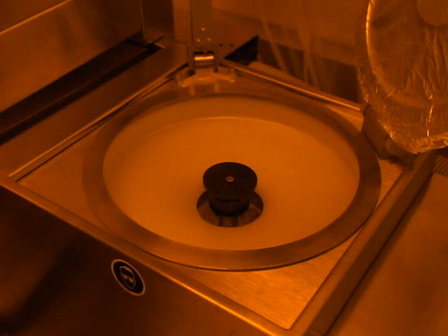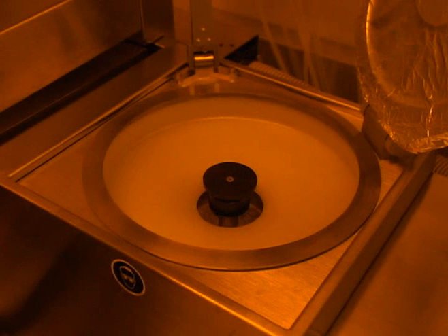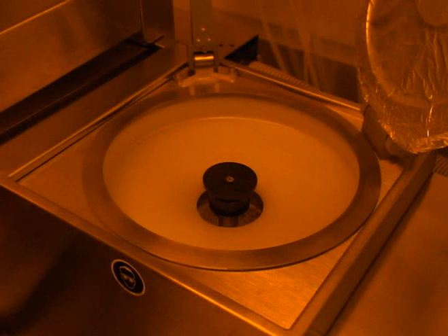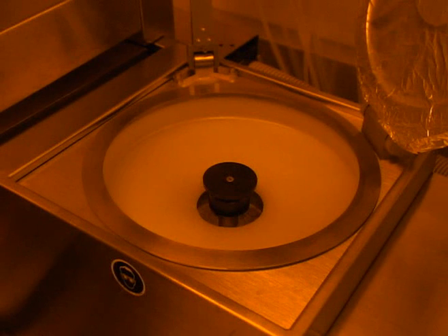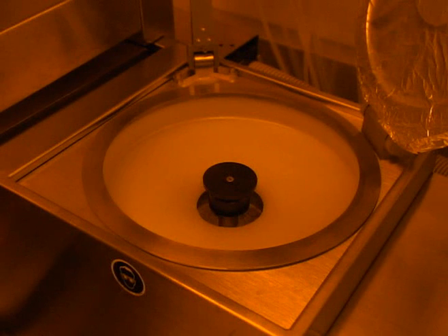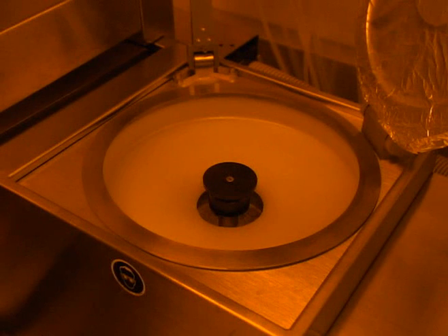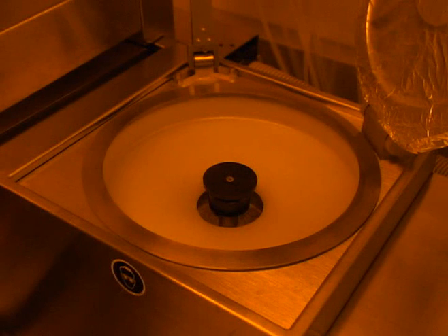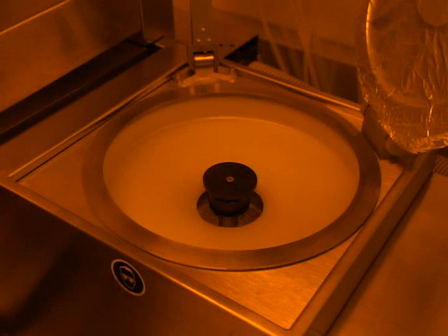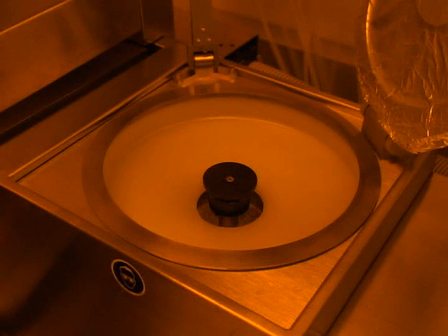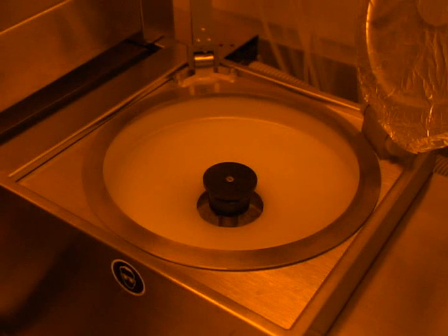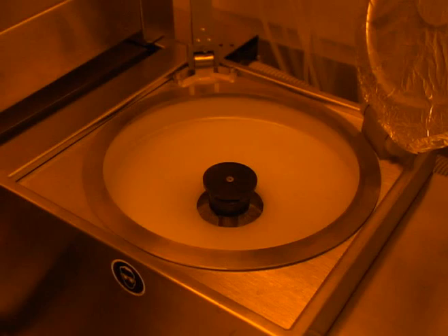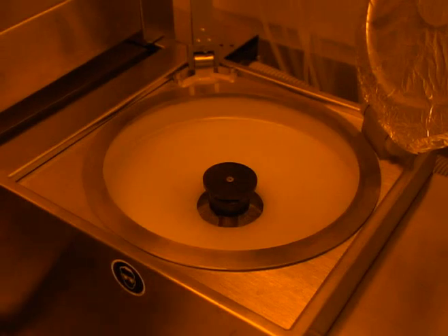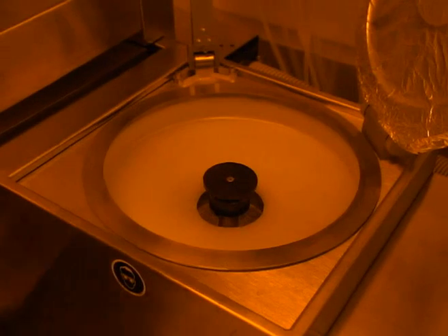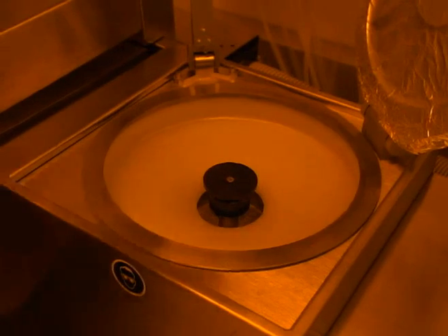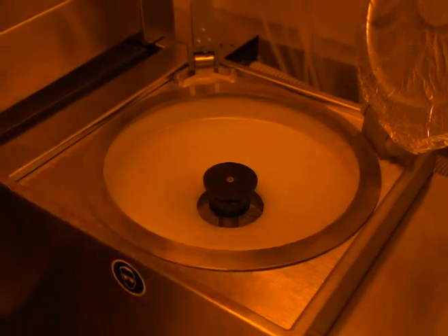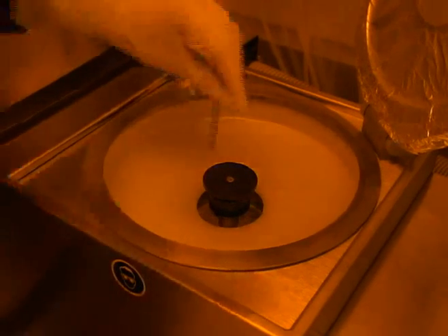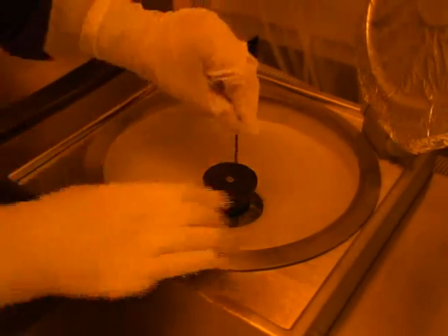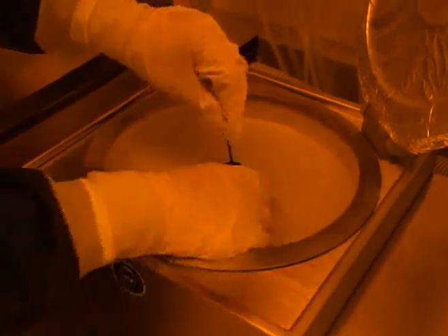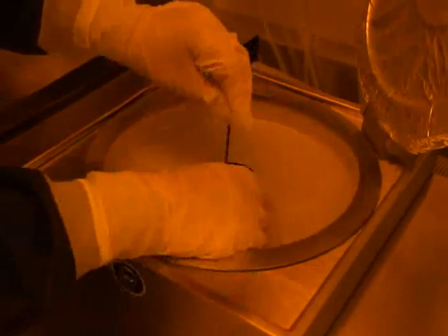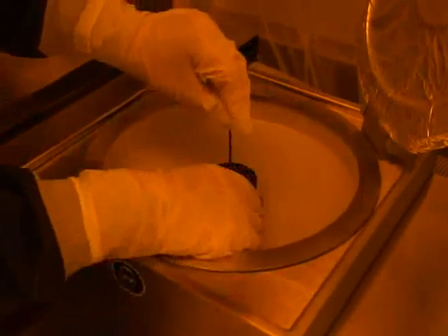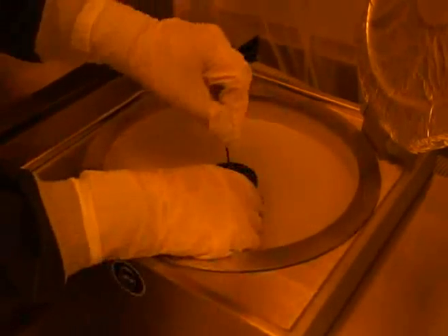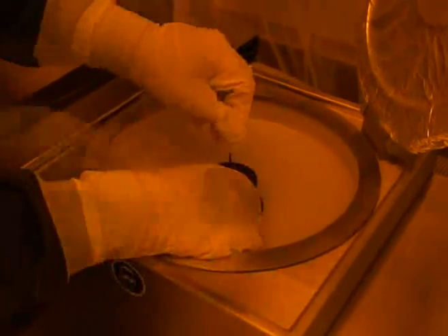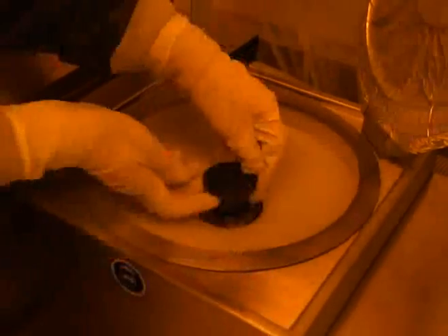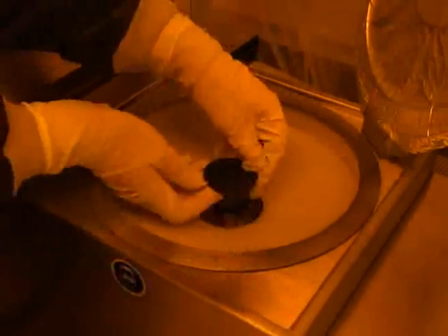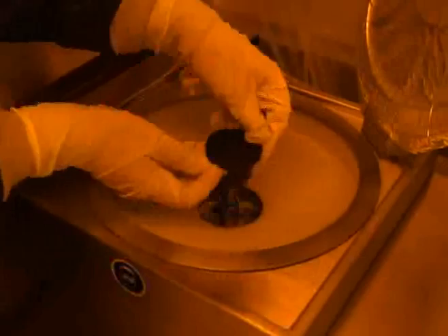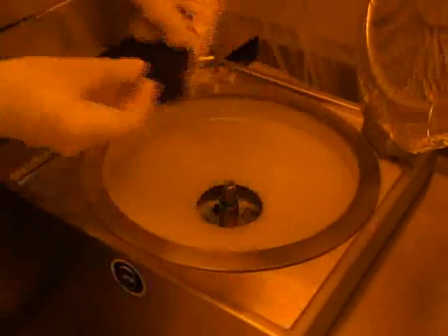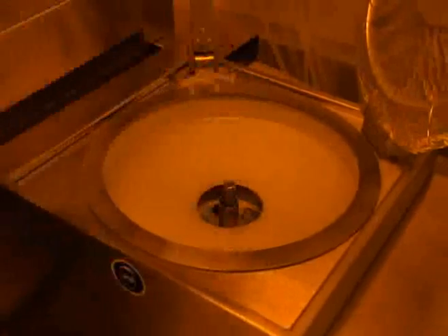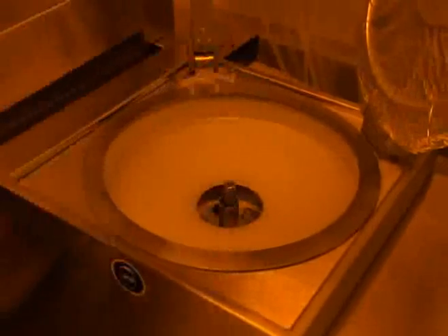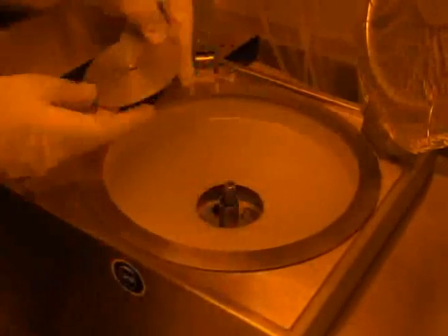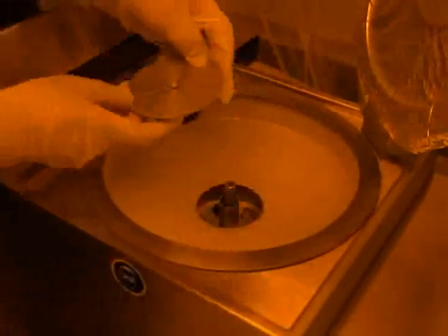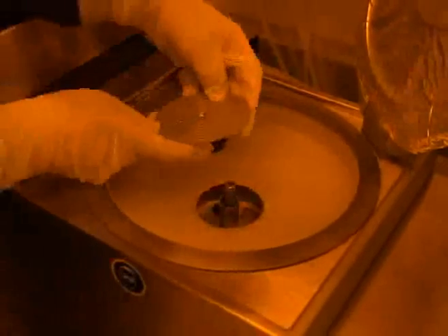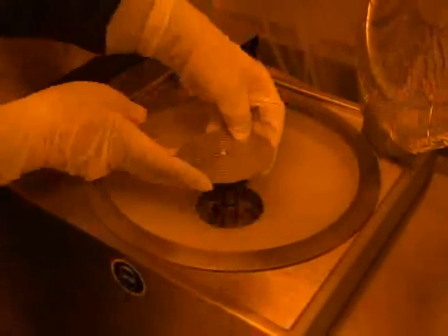The correct chuck should be more than half the diameter of your sample, but not larger than it. If the chuck needs to be changed, use a screwdriver to unfasten the current chuck, hold it off the spinner shaft, and attach the correct chuck by reversing these steps.